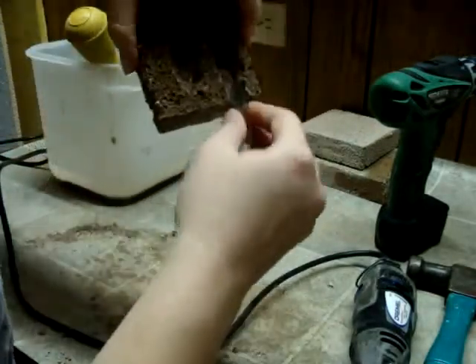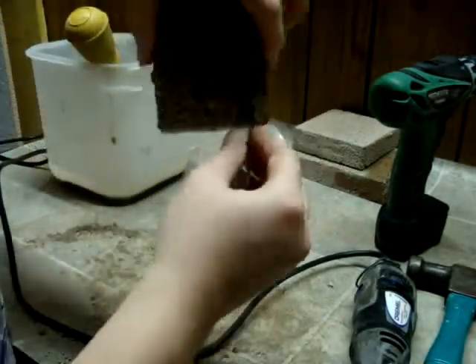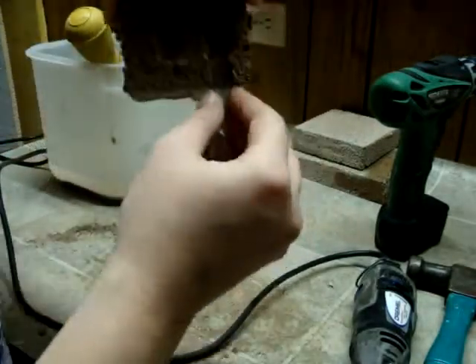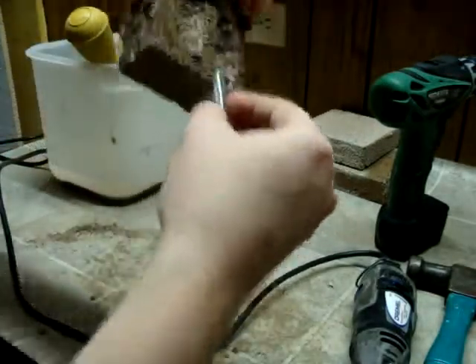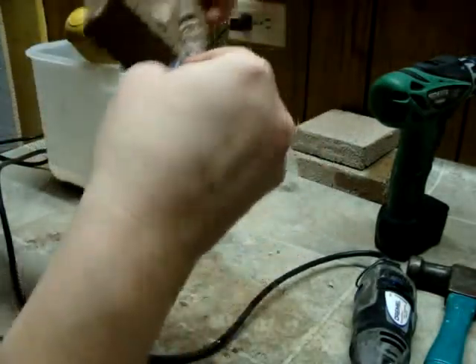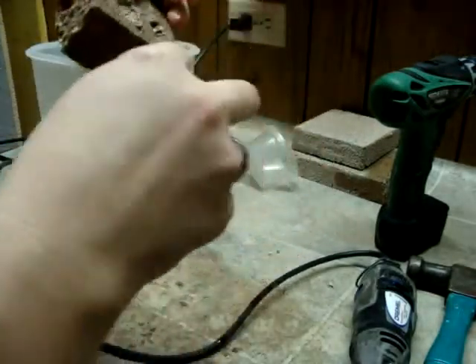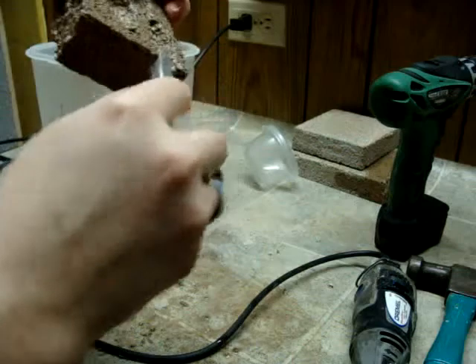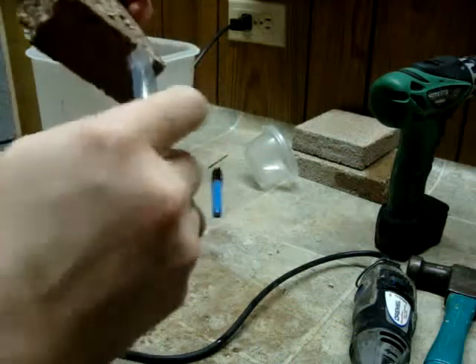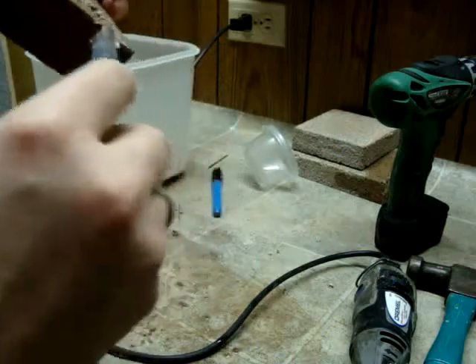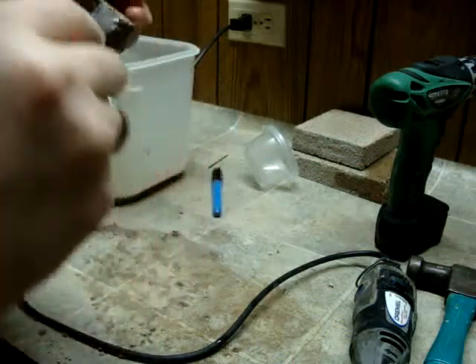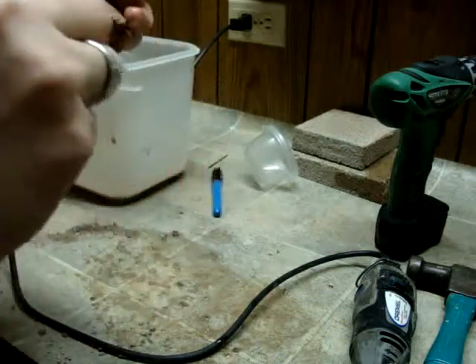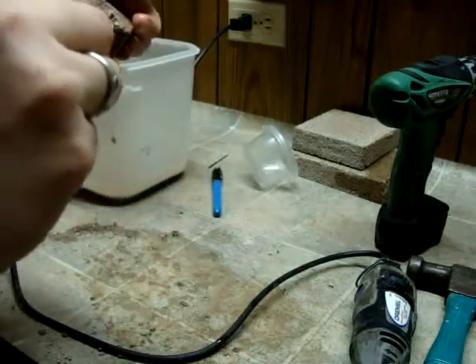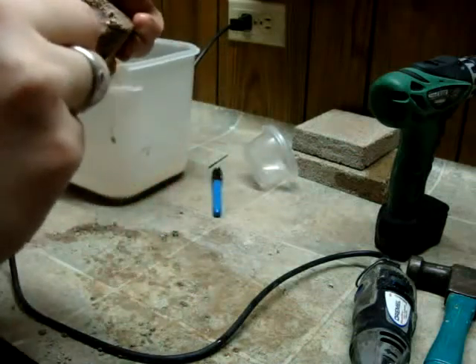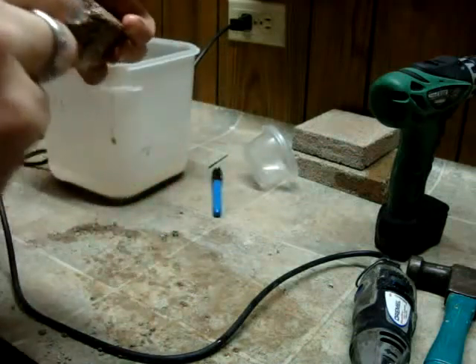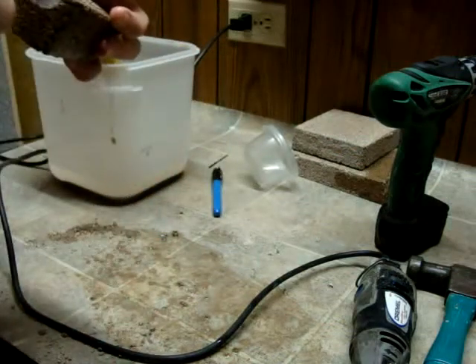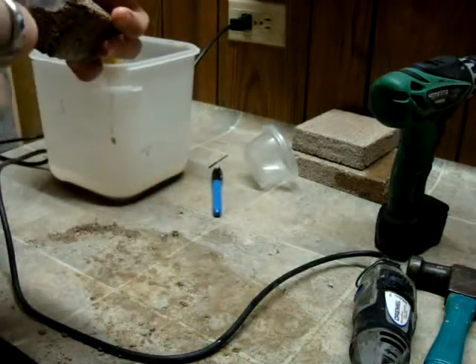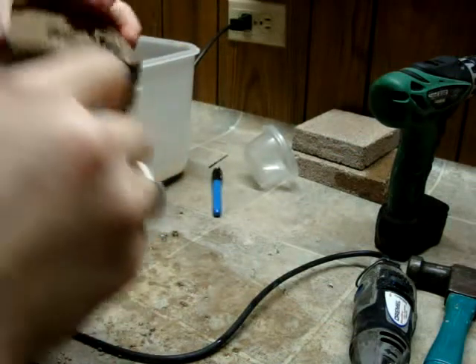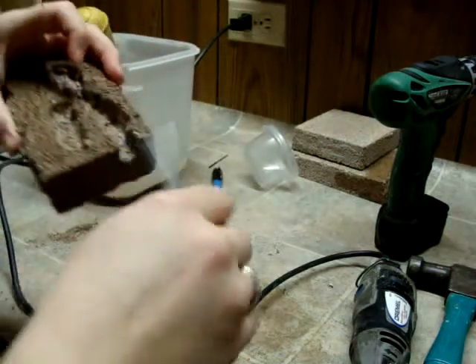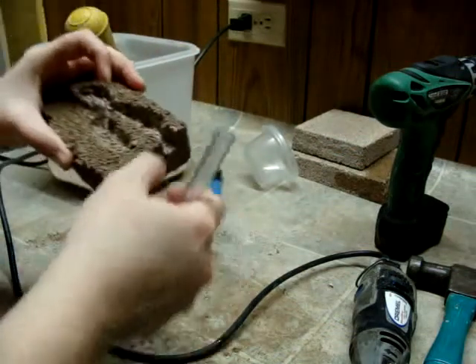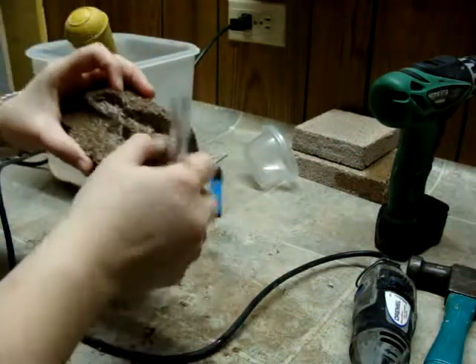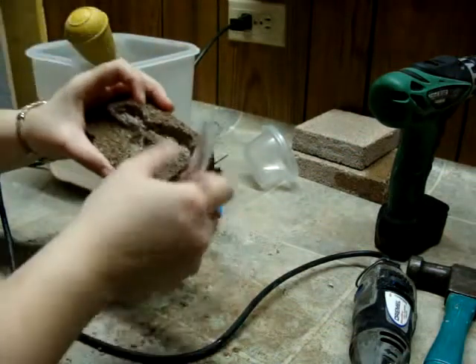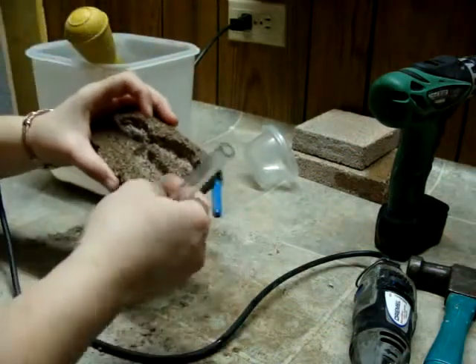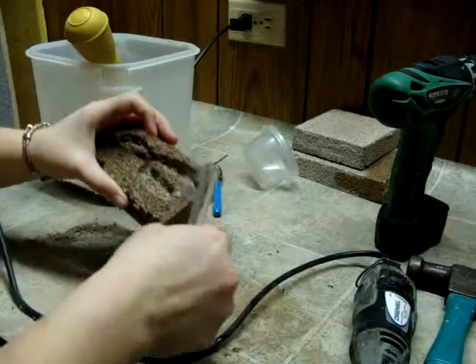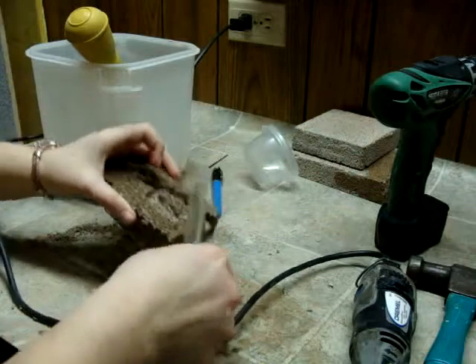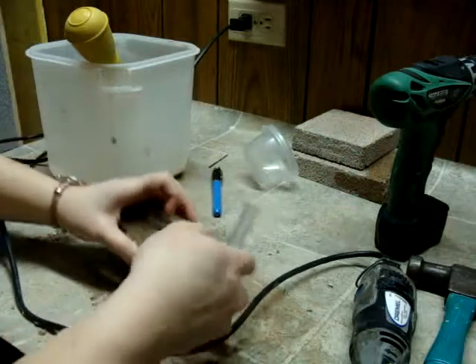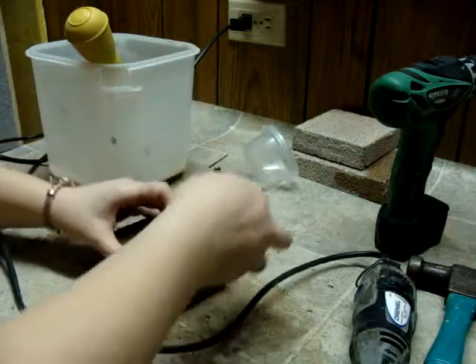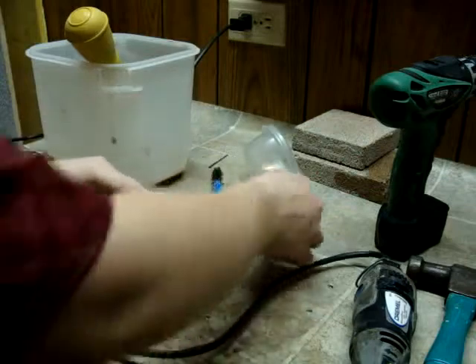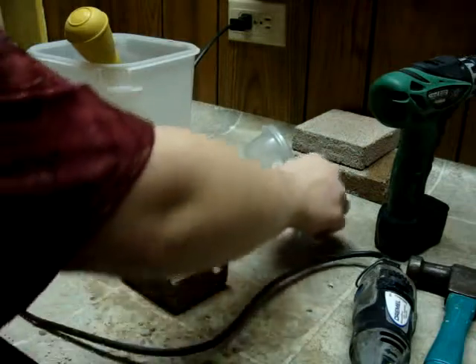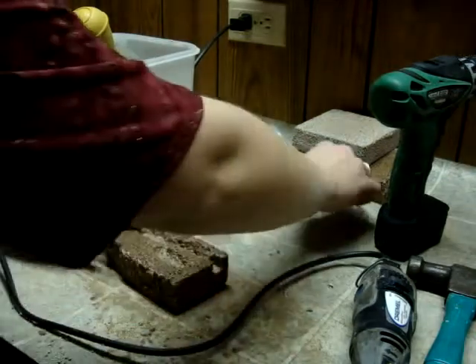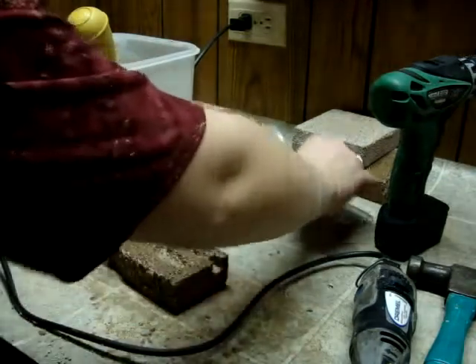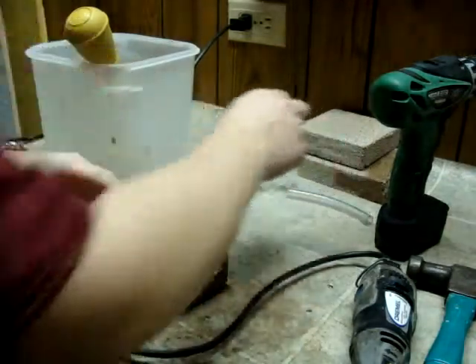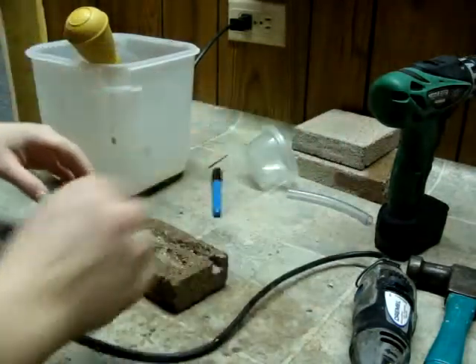If it fits in there, you can probably see if it's level or not, so the glass will be able to go over top of it. We'll use two-part epoxy later on to silicone that in there.